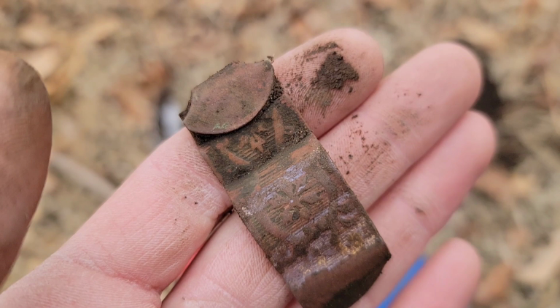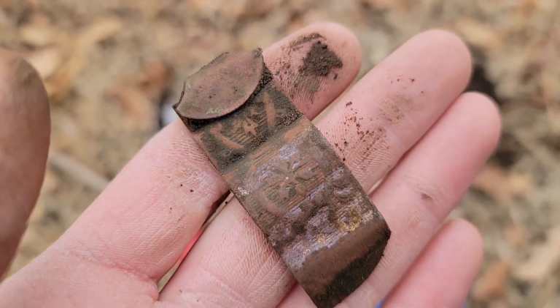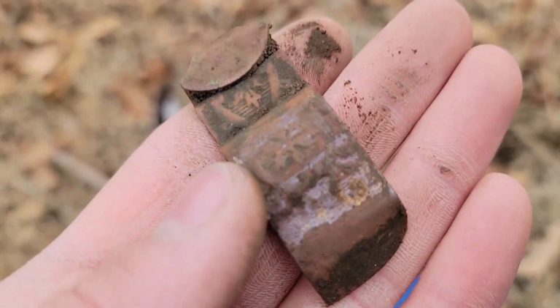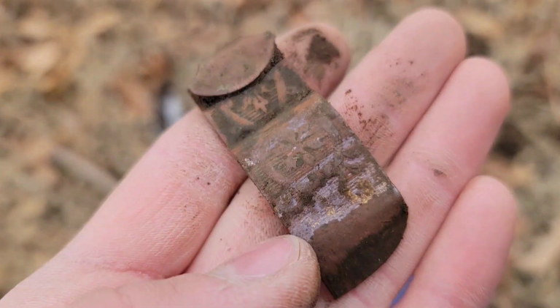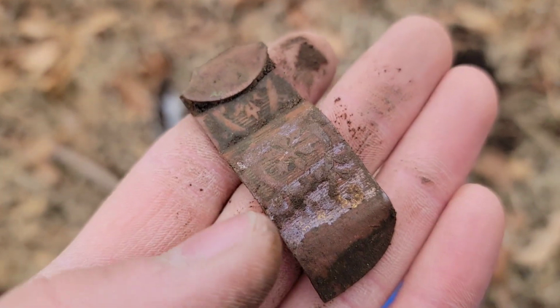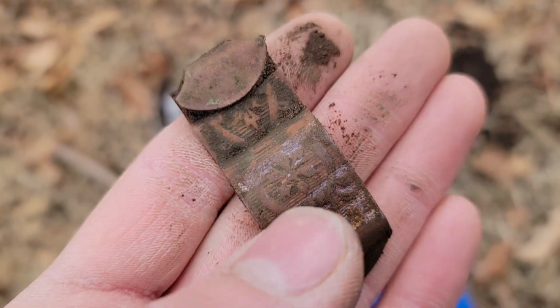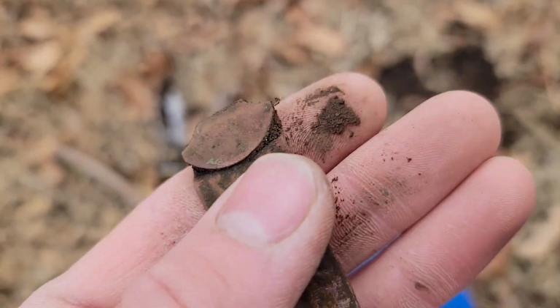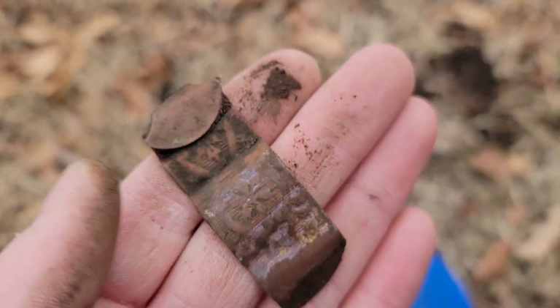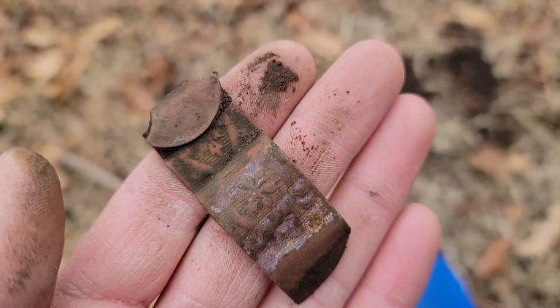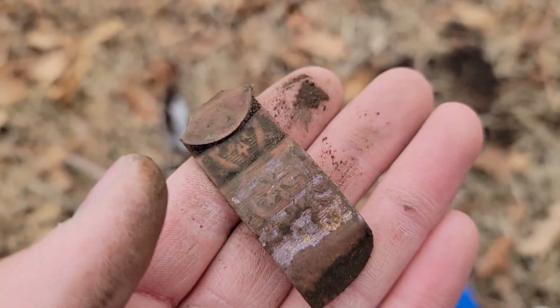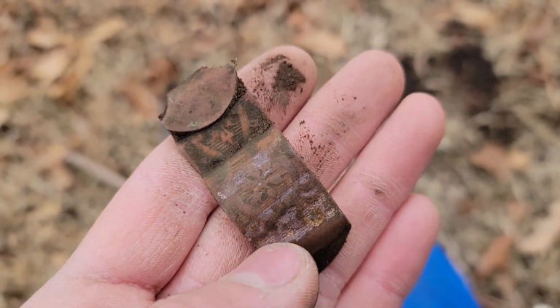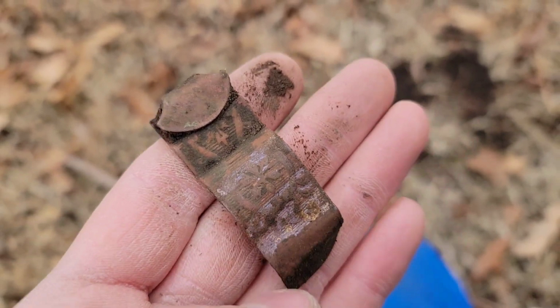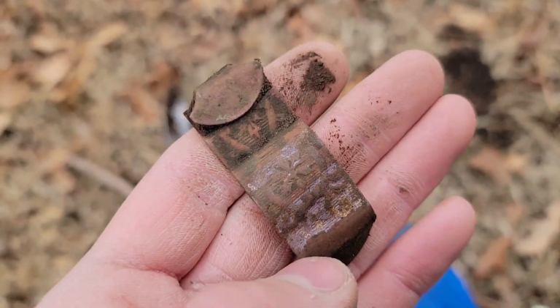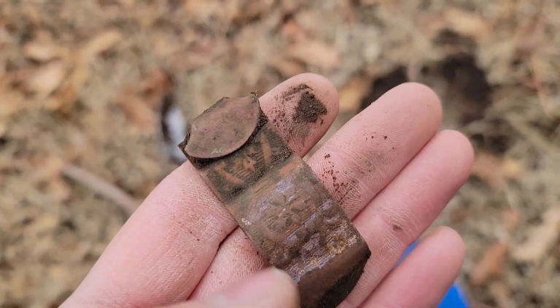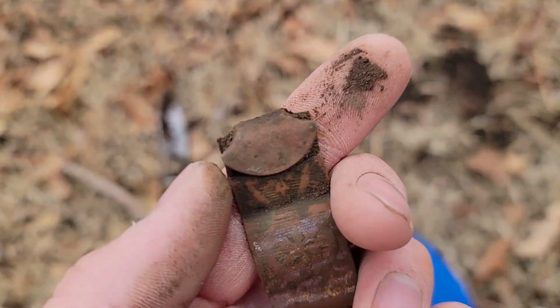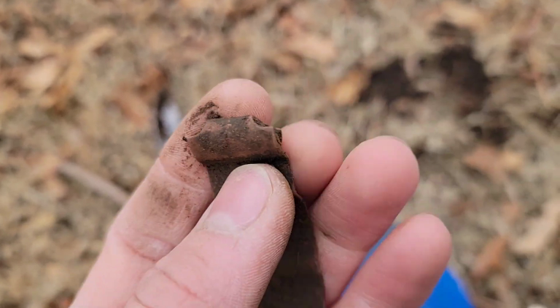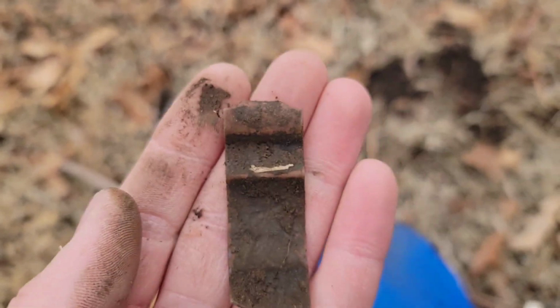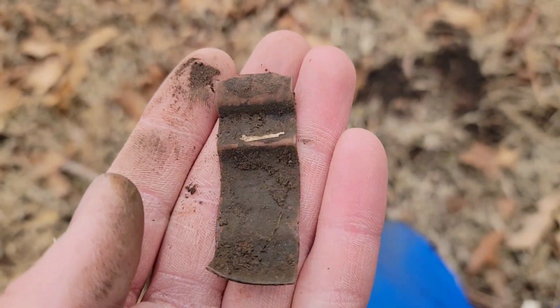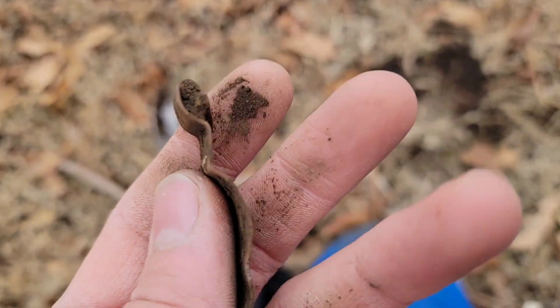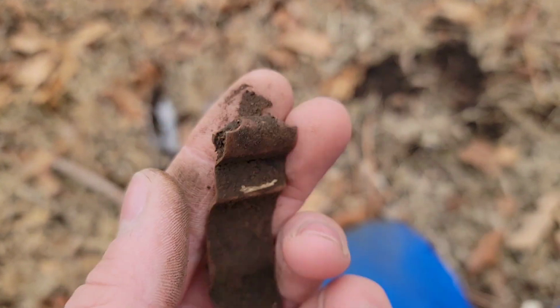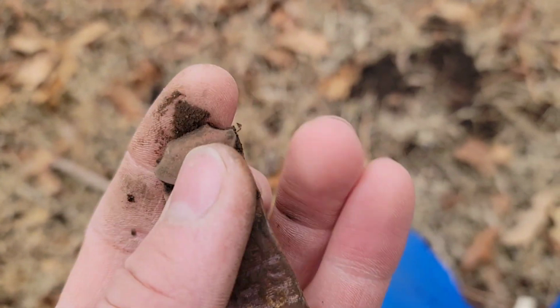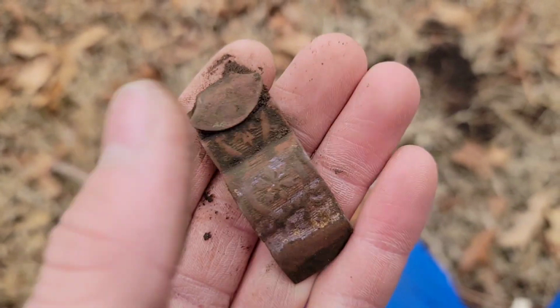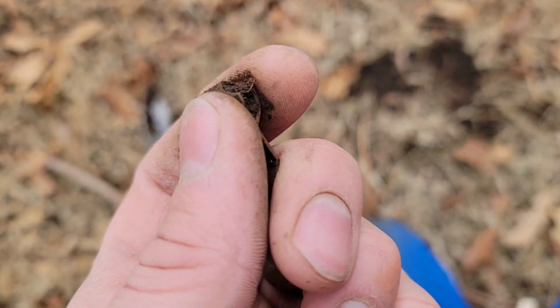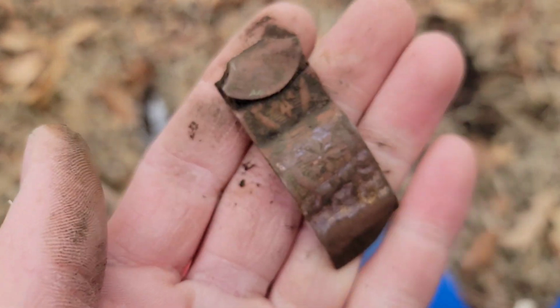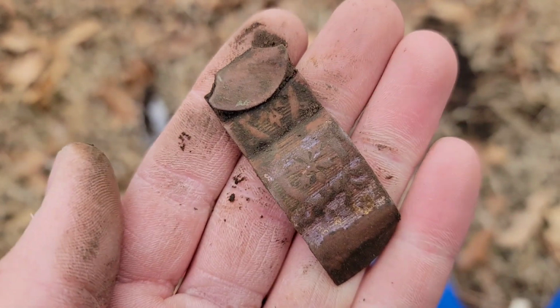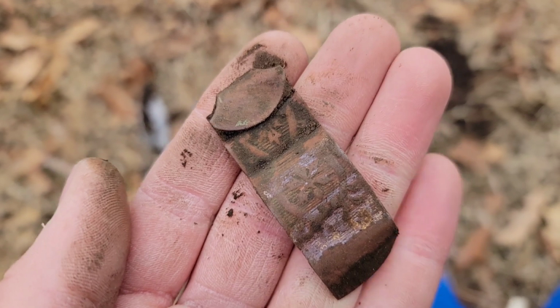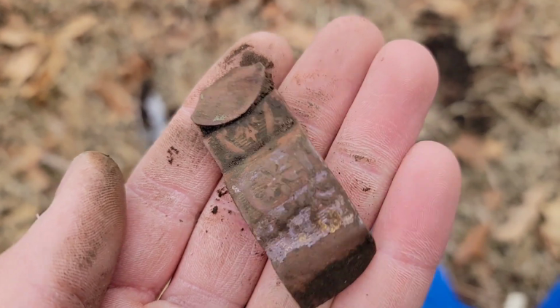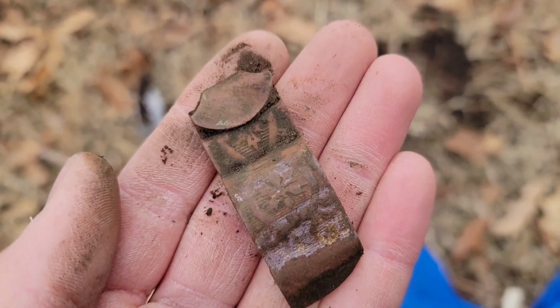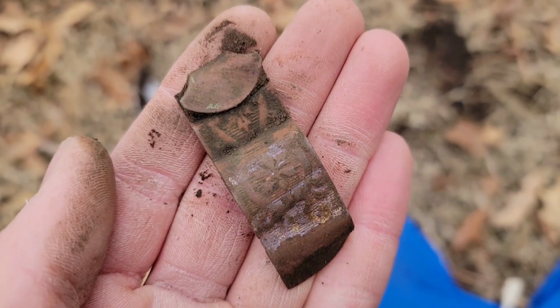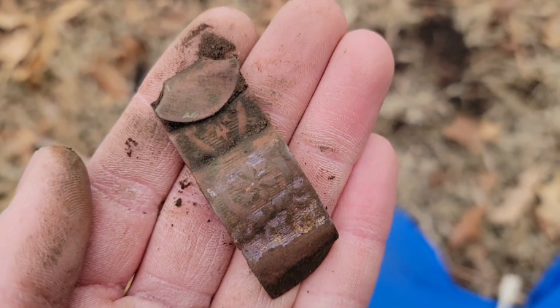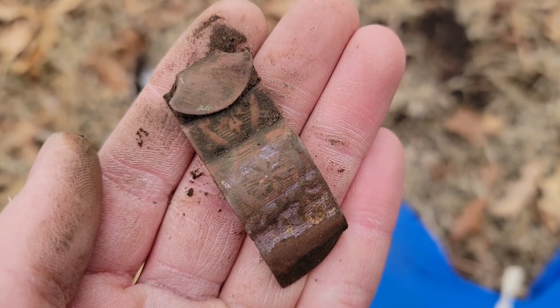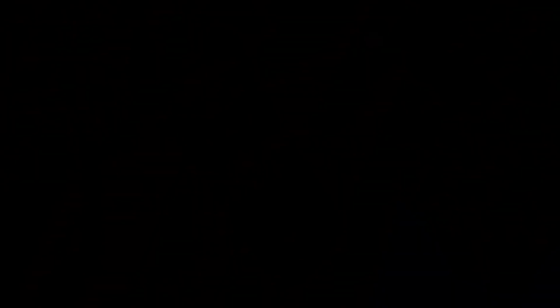Here's another piece of old stuff. I'm not sure exactly what it used to be, but it's got a bunch of fancy floral patterns on it. It's definitely an old nickel silver piece. I'd try to straighten this out a little more when I get home, but it's a cool find either way.